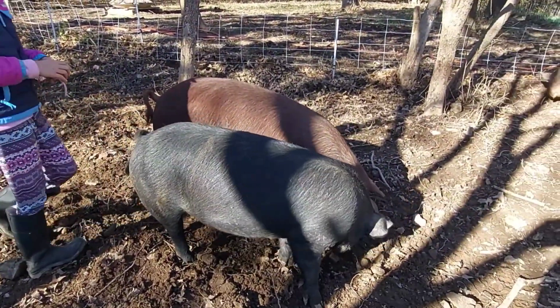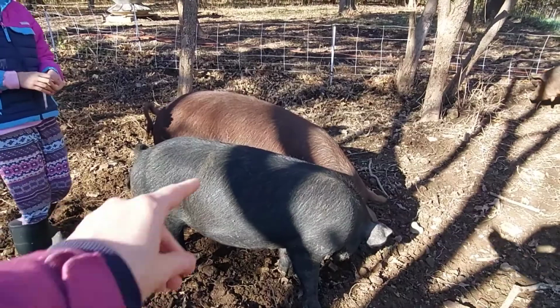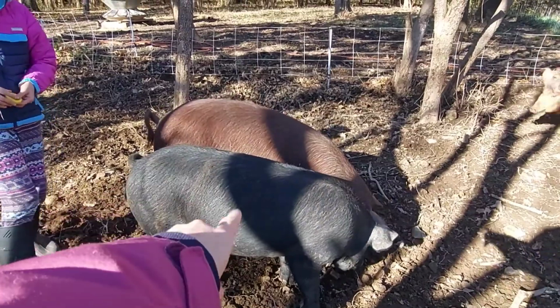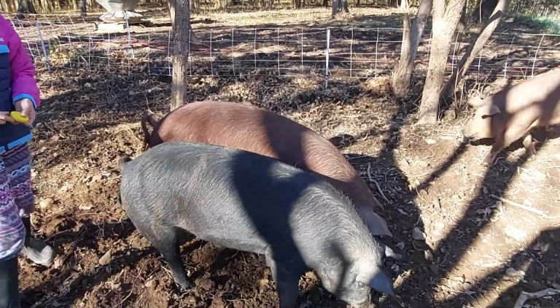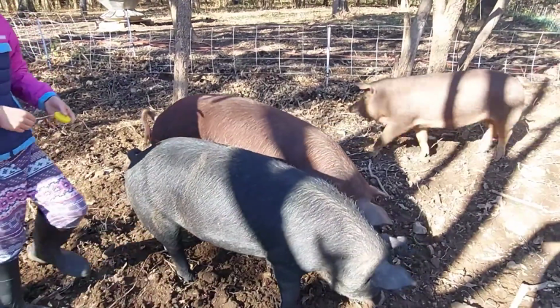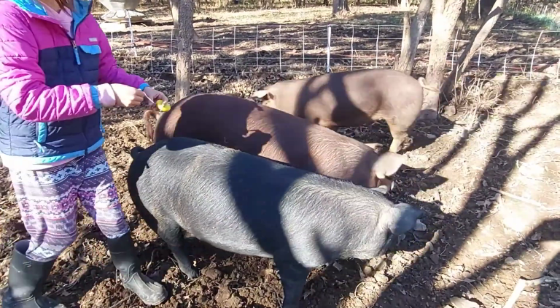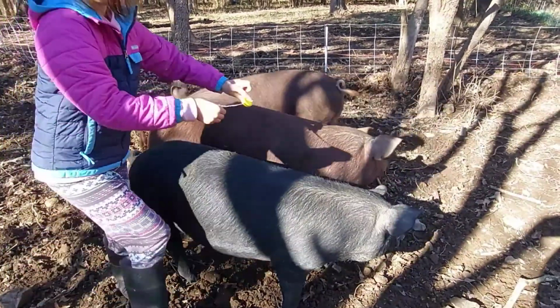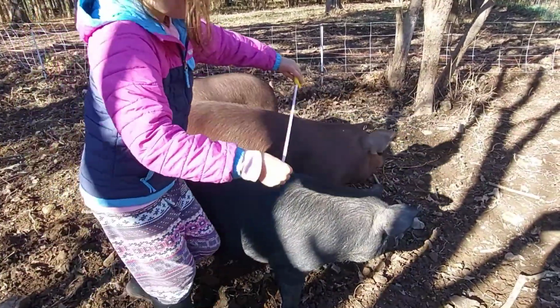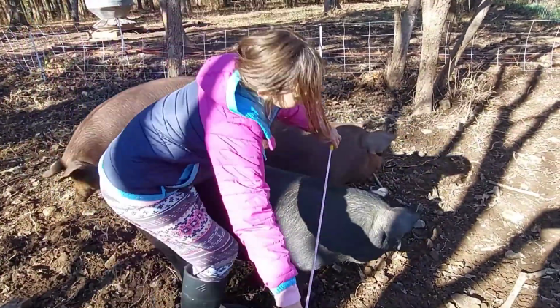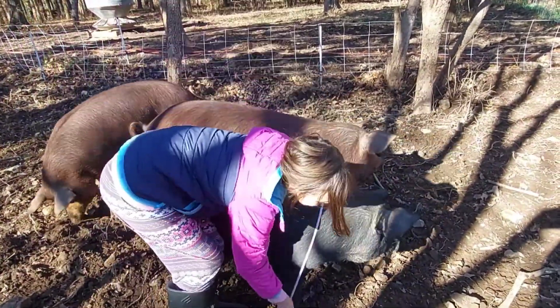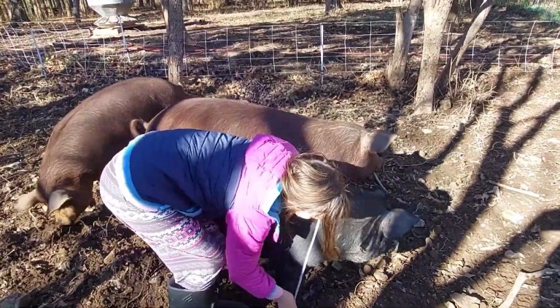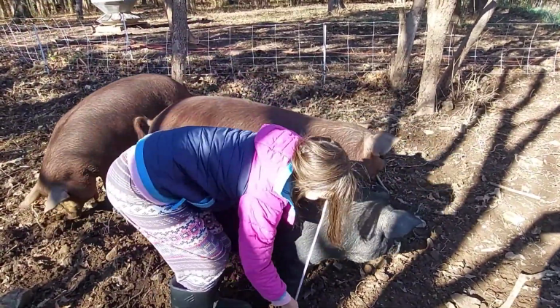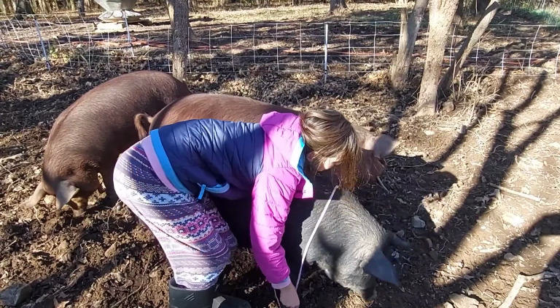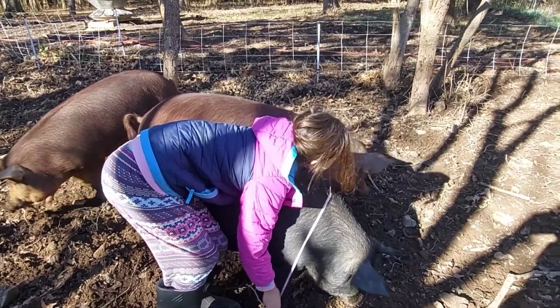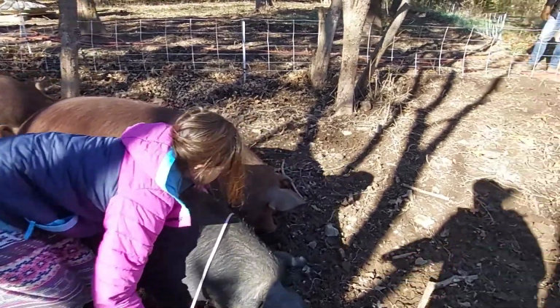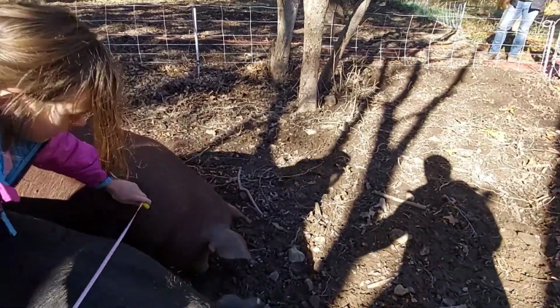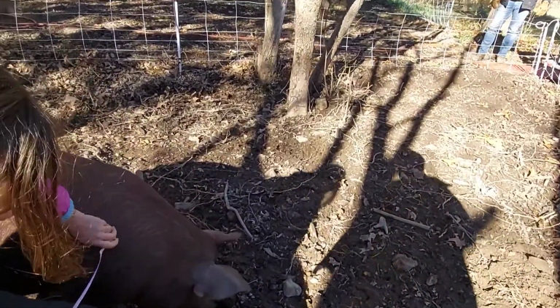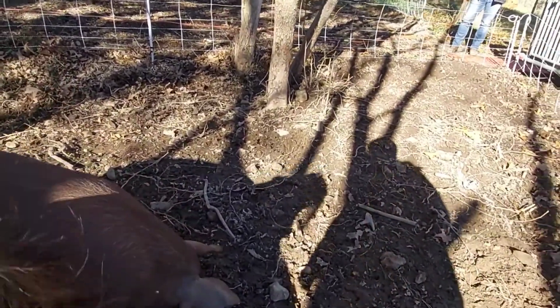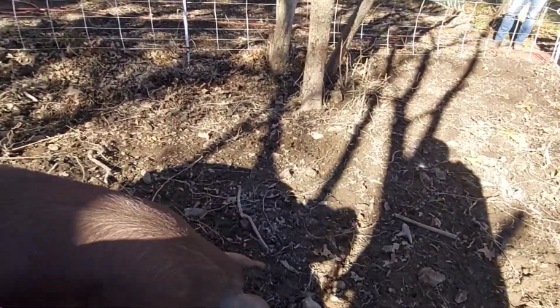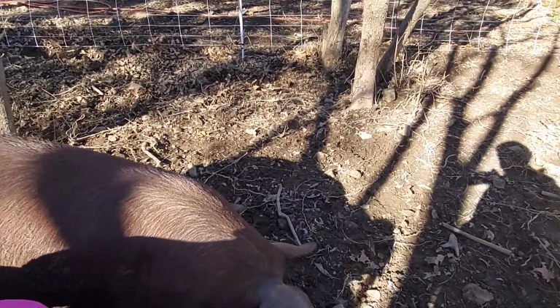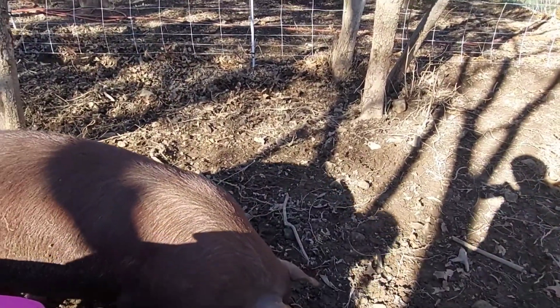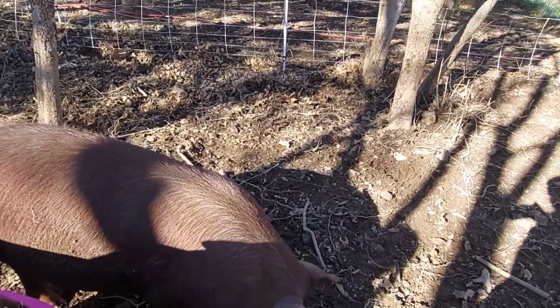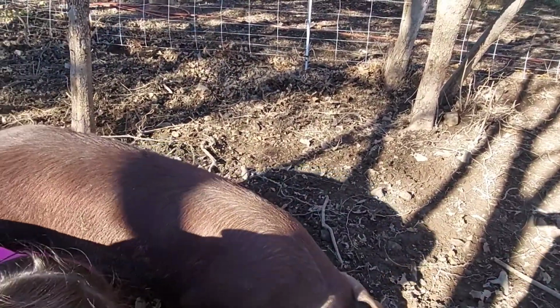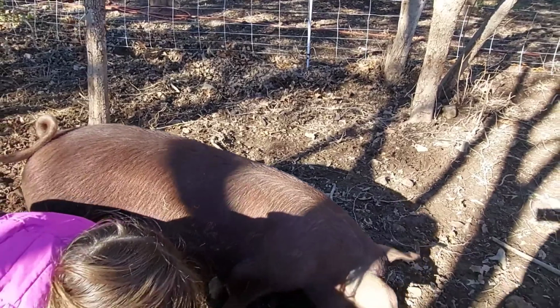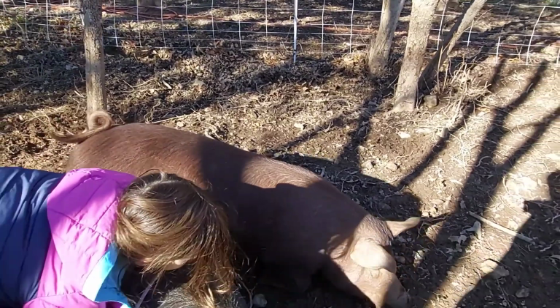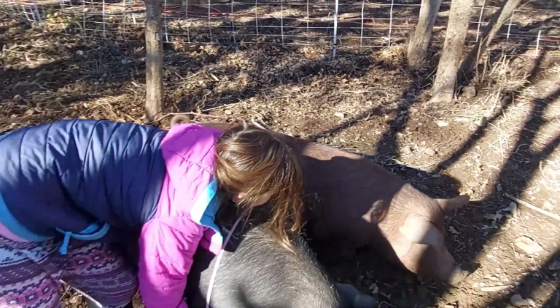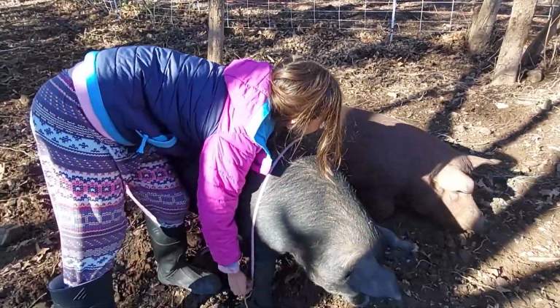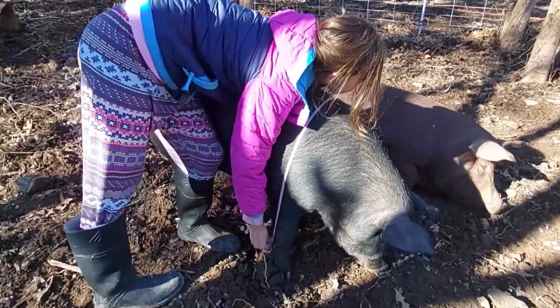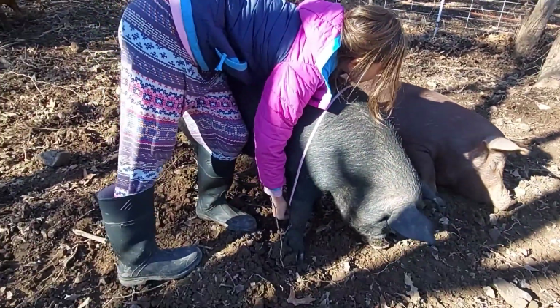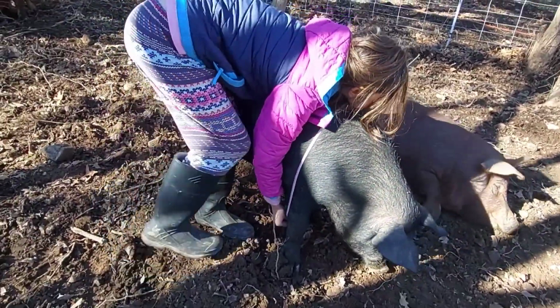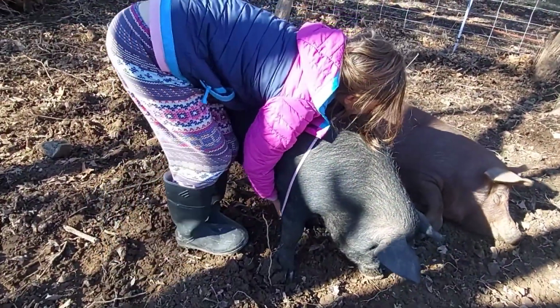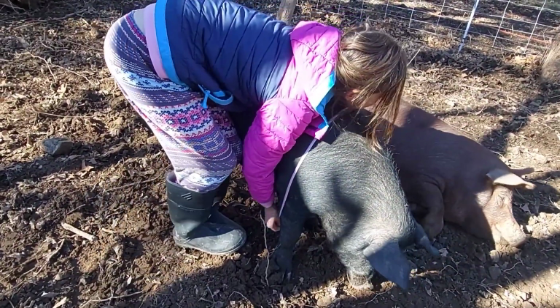Put the tape around her — like give her a big hug. On the back, behind her shoulders, behind her legs, all the way around. Can you reach? Get behind her shoulders. On her legs right now.